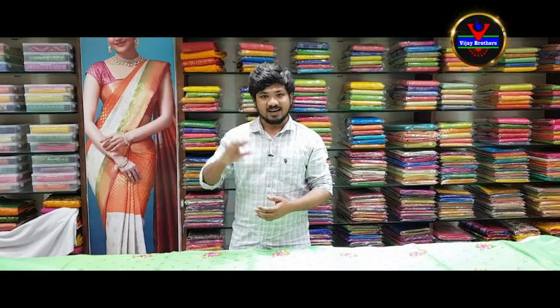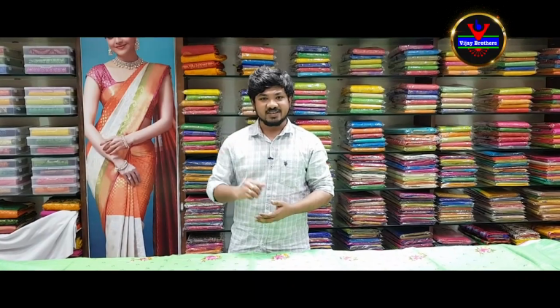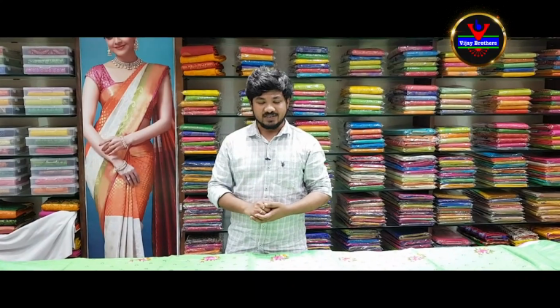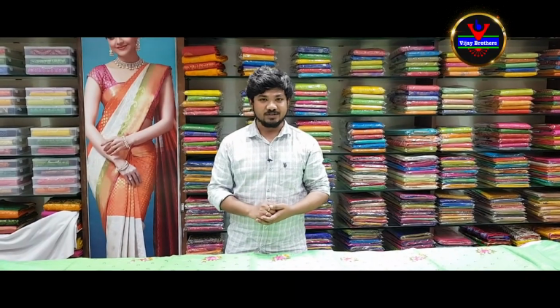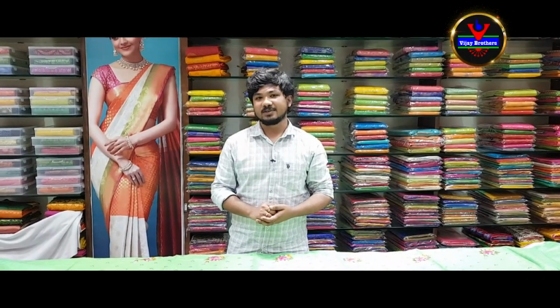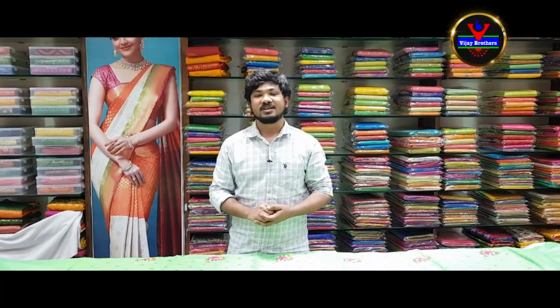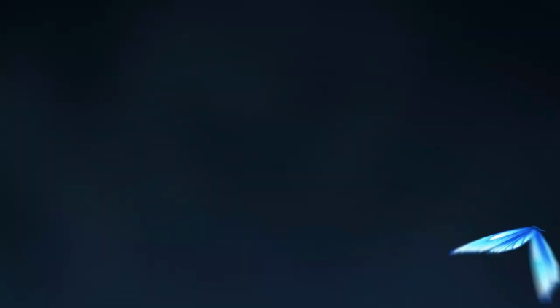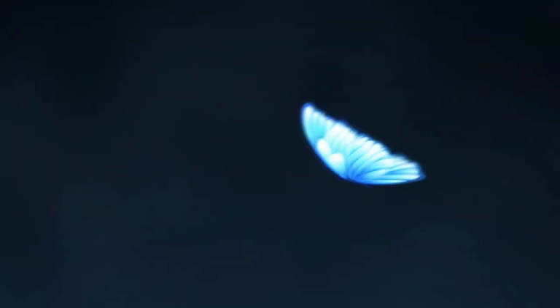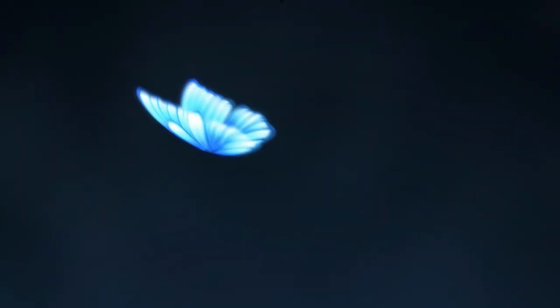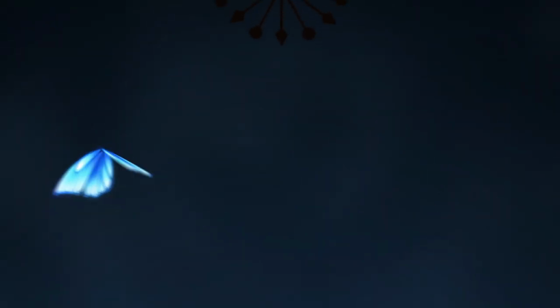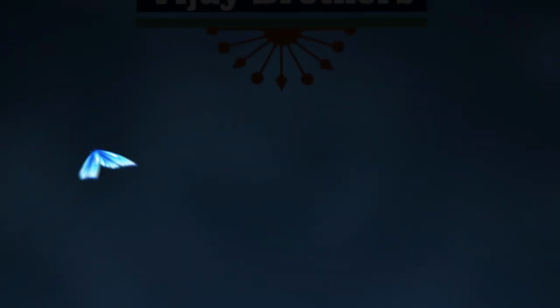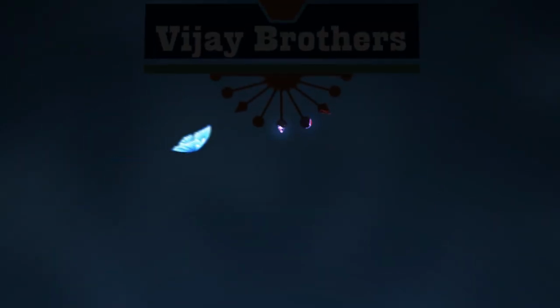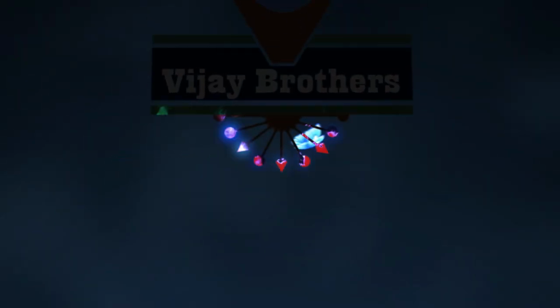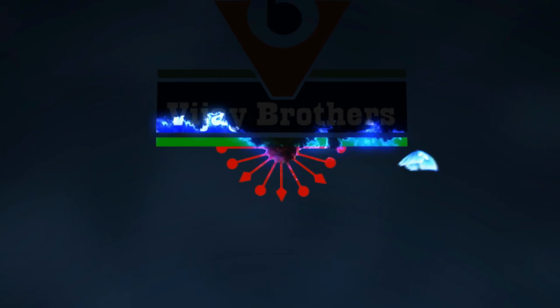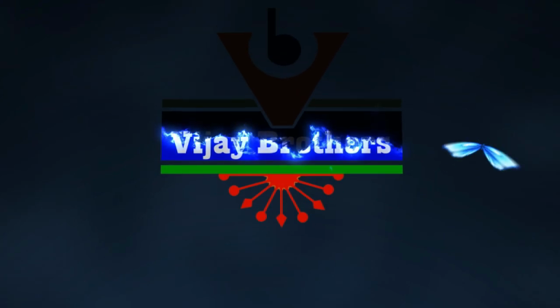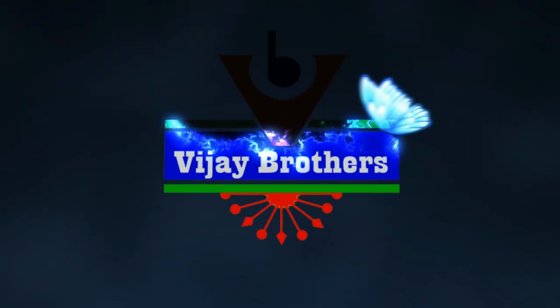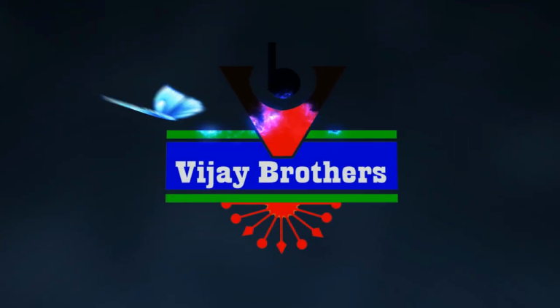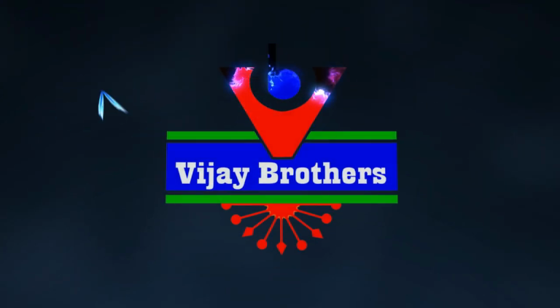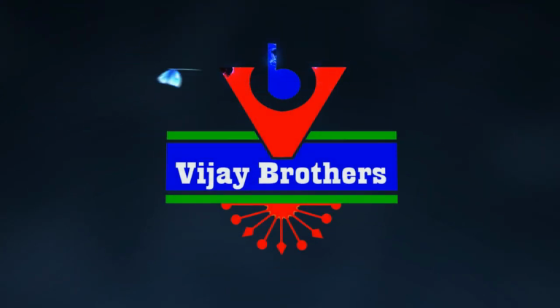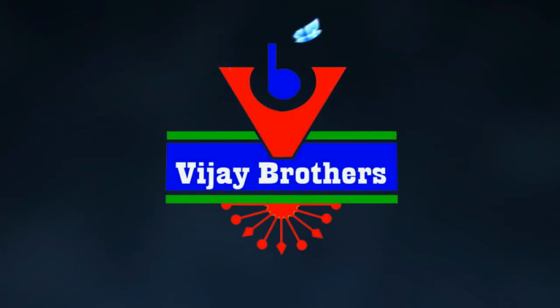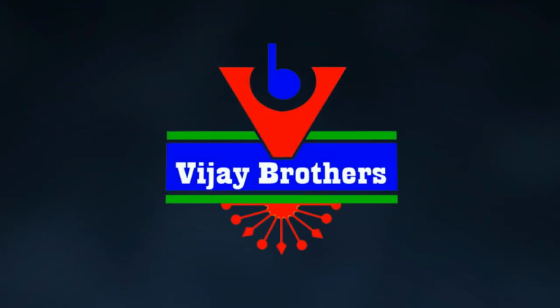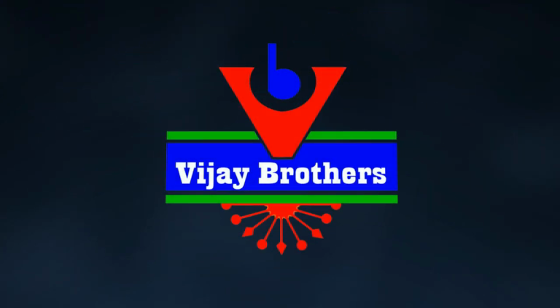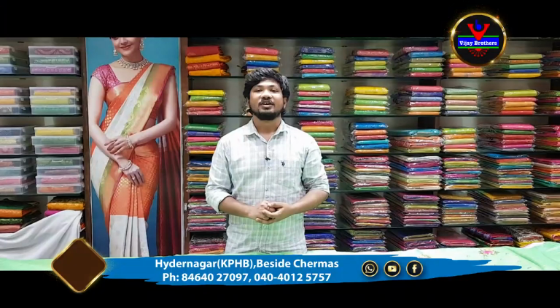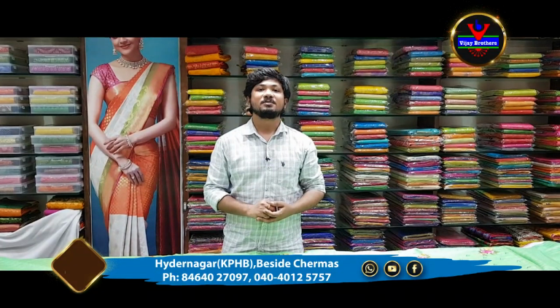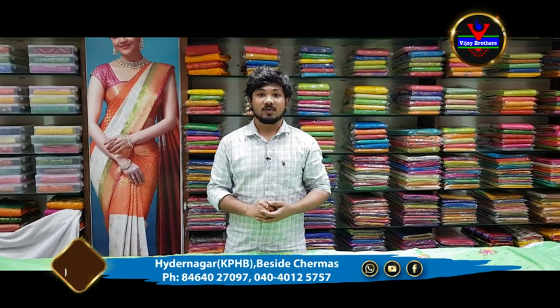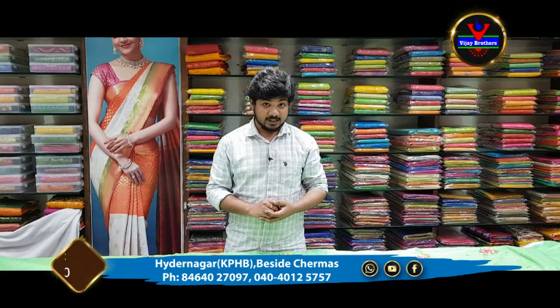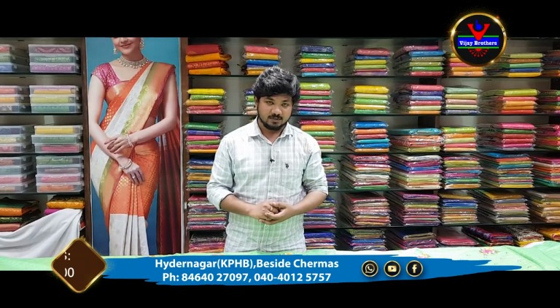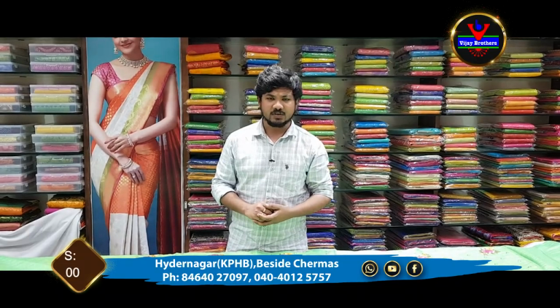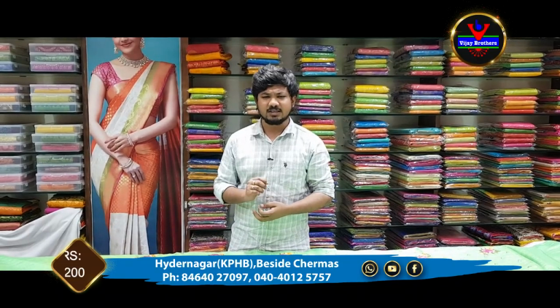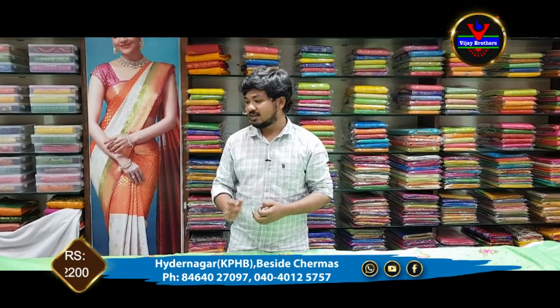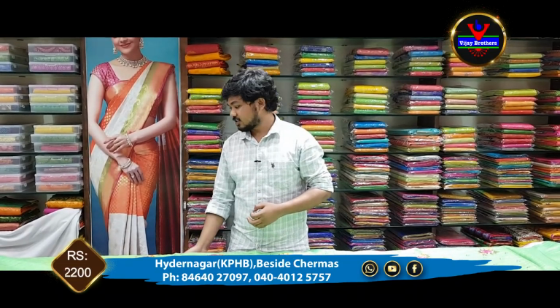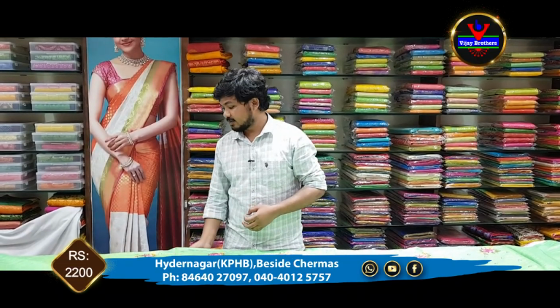Hi viewers! Welcome to Vijay Brothers! In this episode, we have a good designer collection.